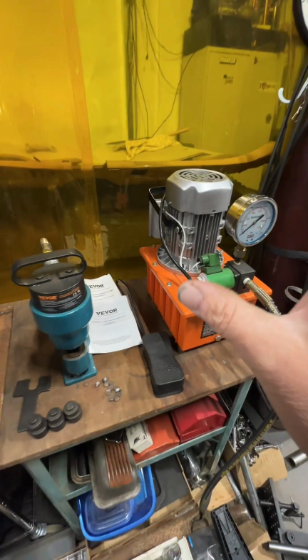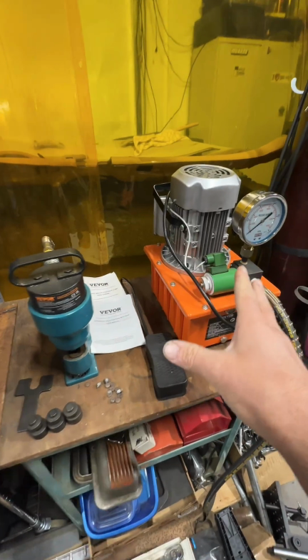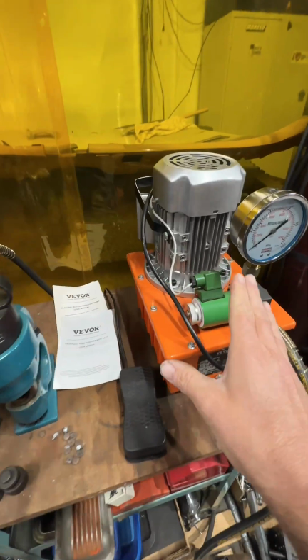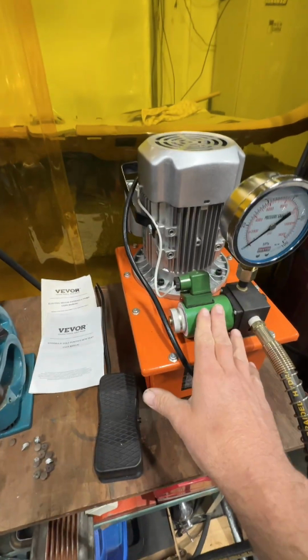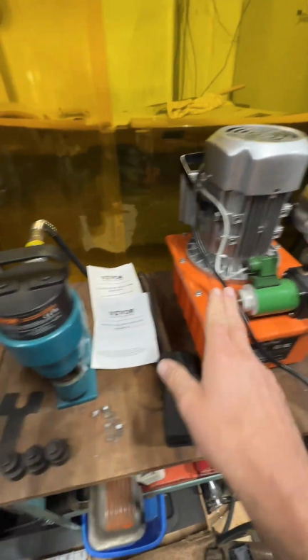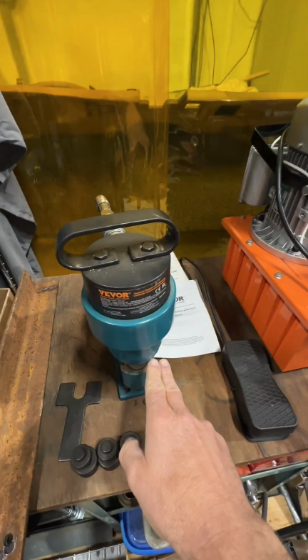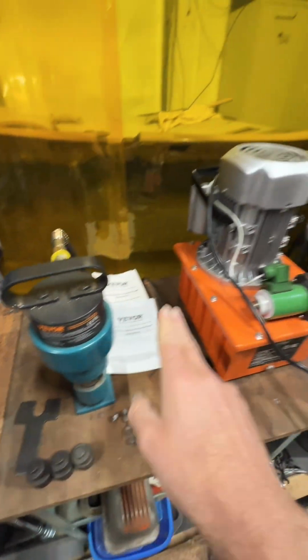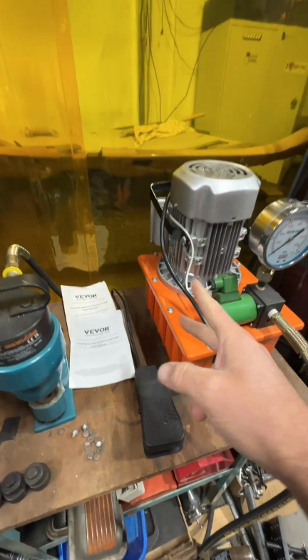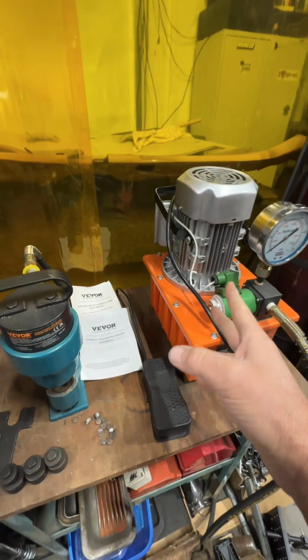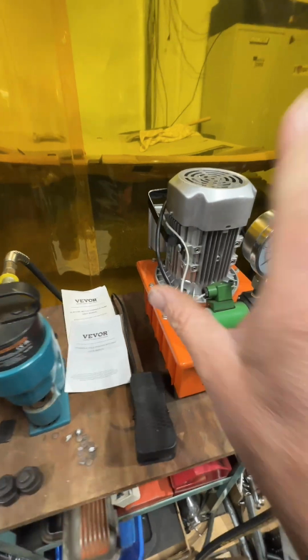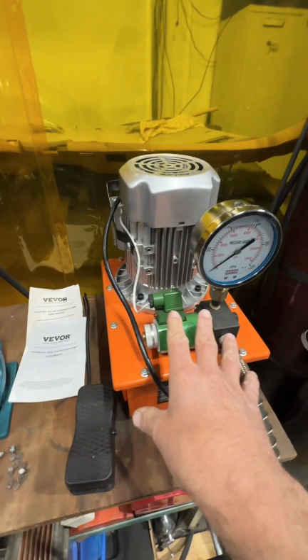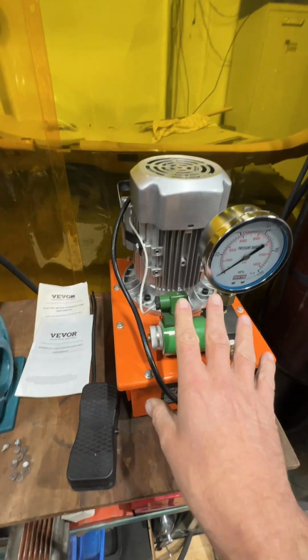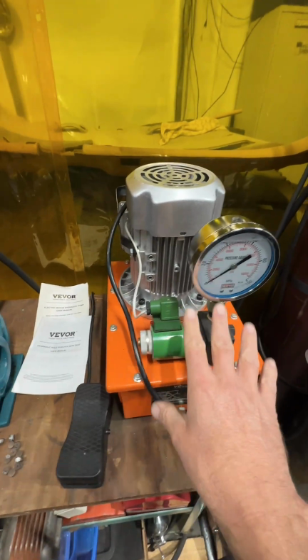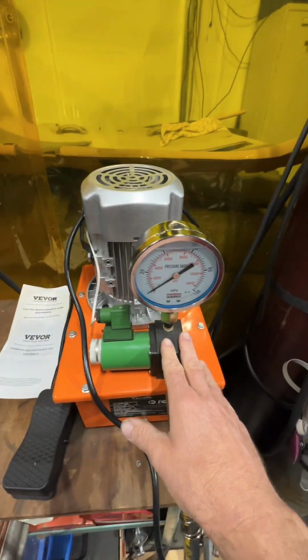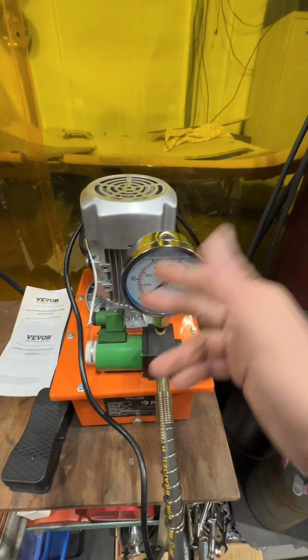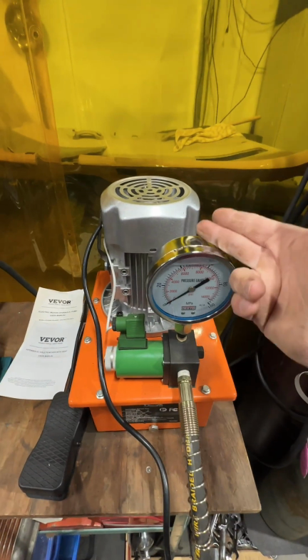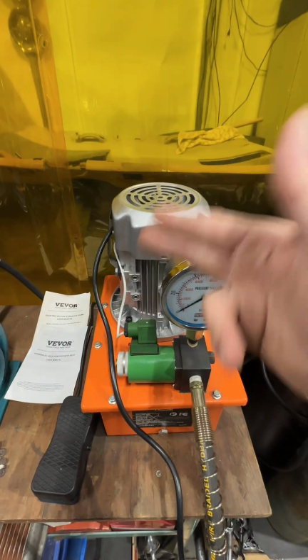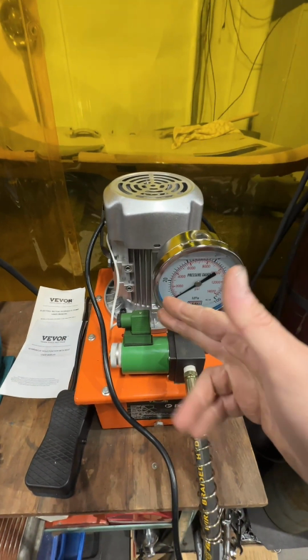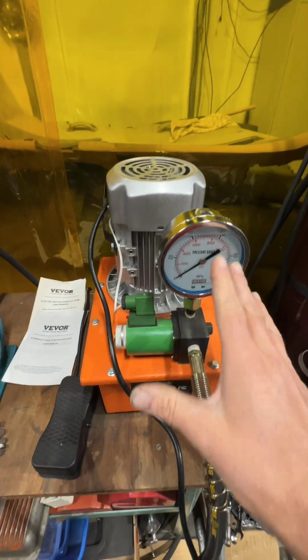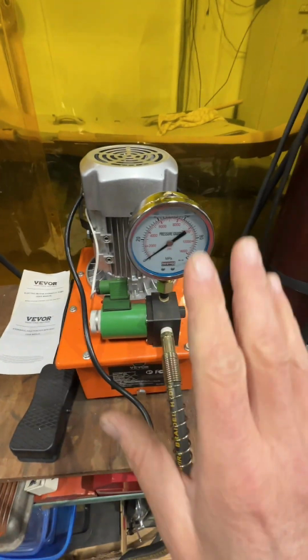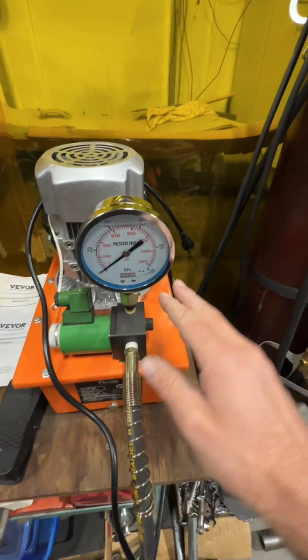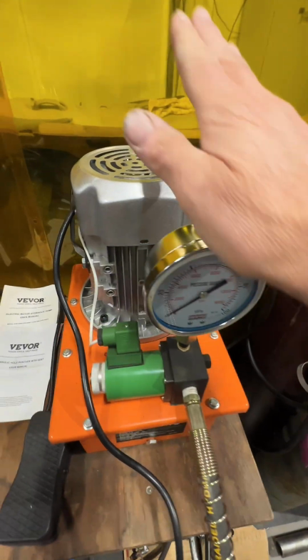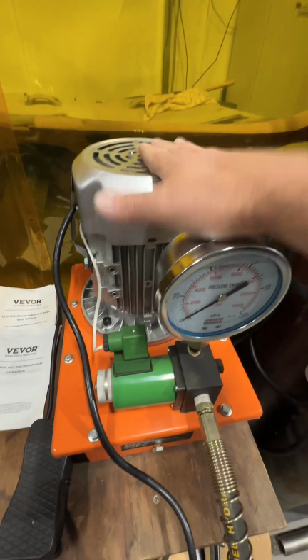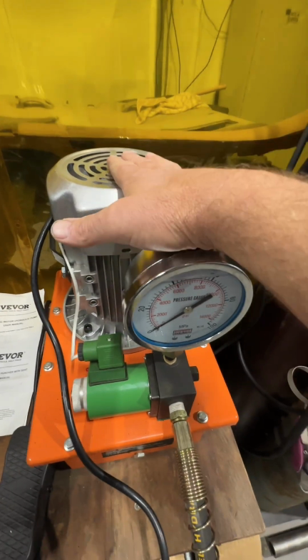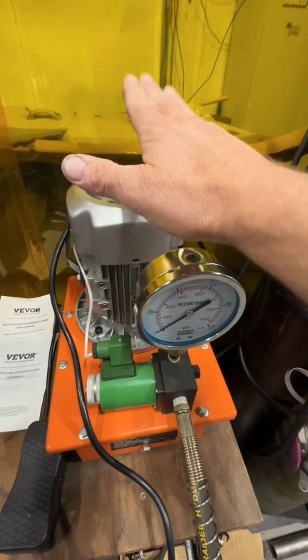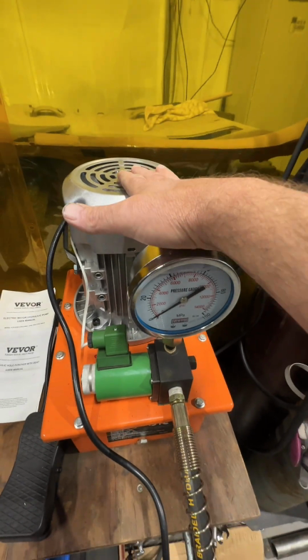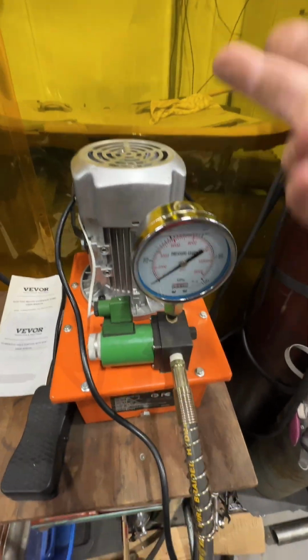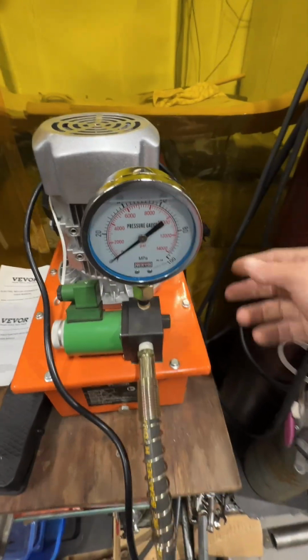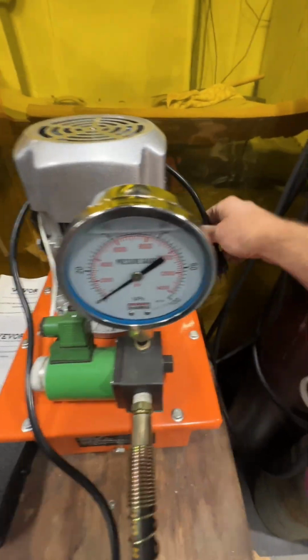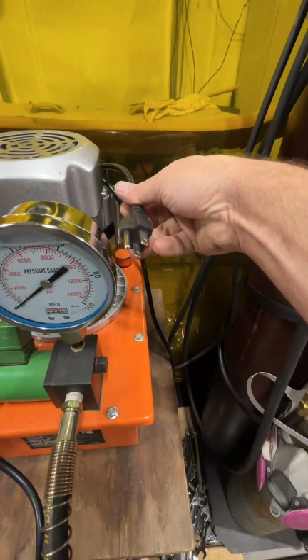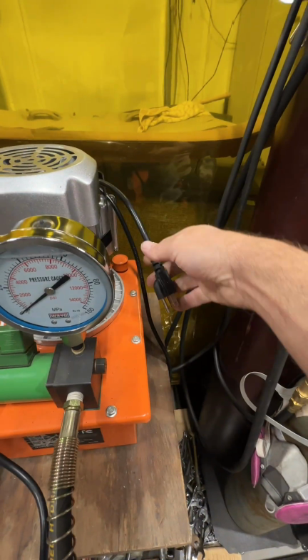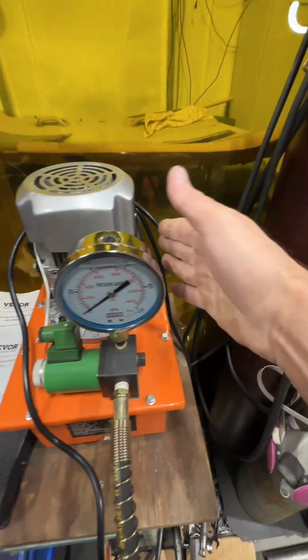This is perfect for running different things like punches and brakes and many more. It's rated at 10,000 PSI and features a 750 watt motor, so there's plenty of power. It runs on a 110 setup, so it works in every garage.